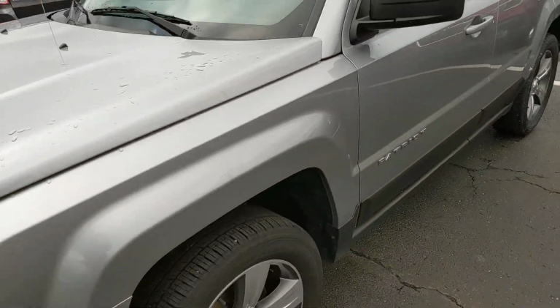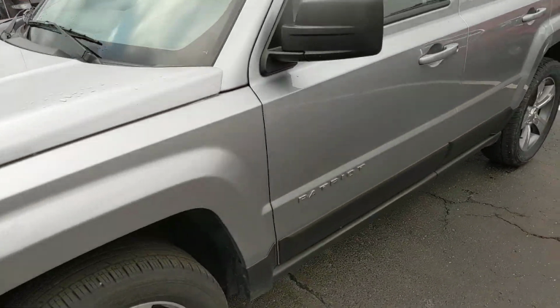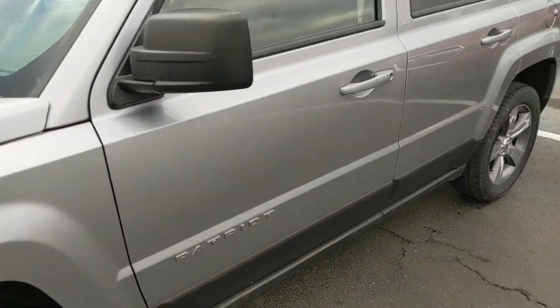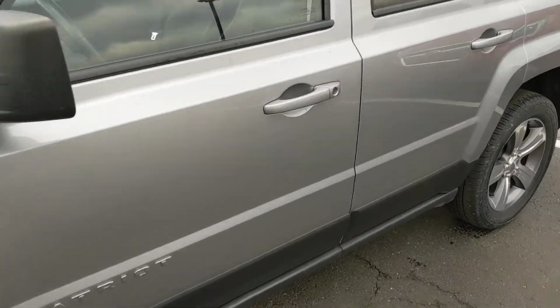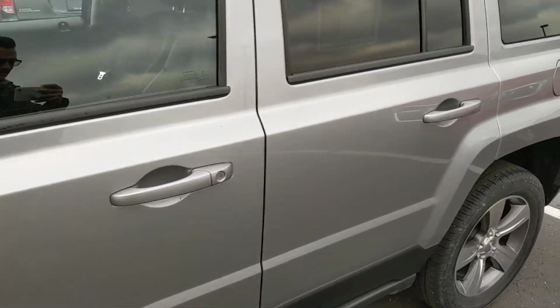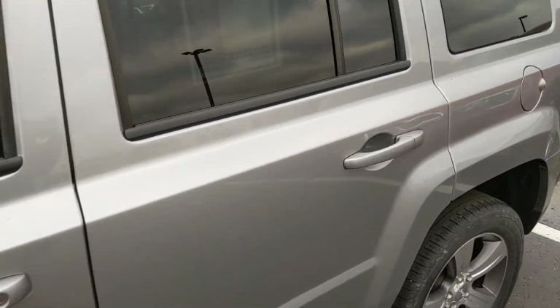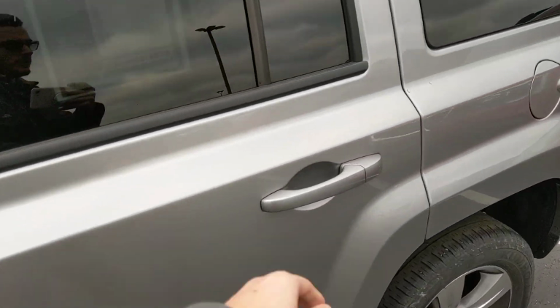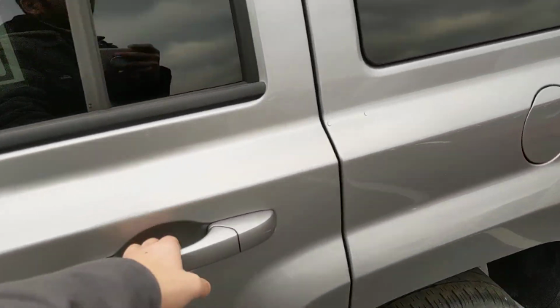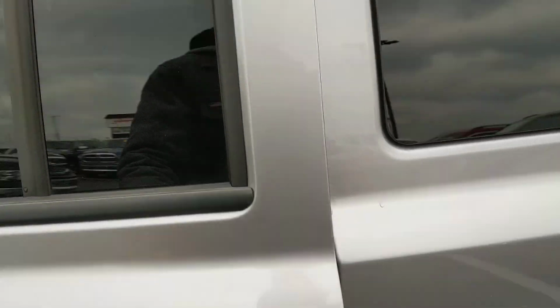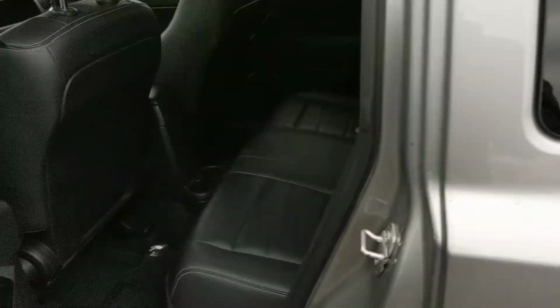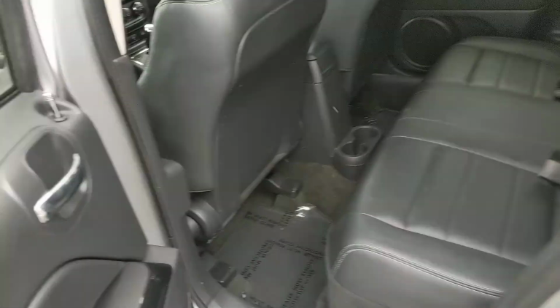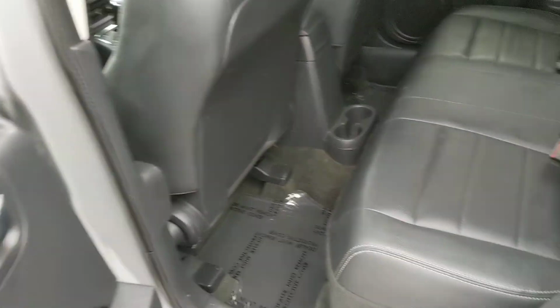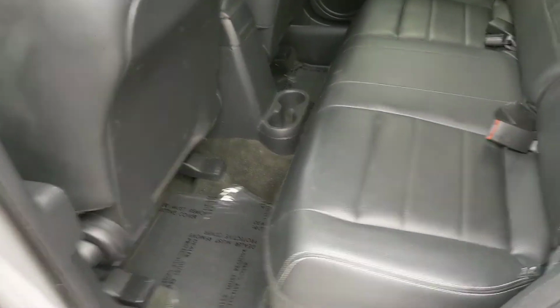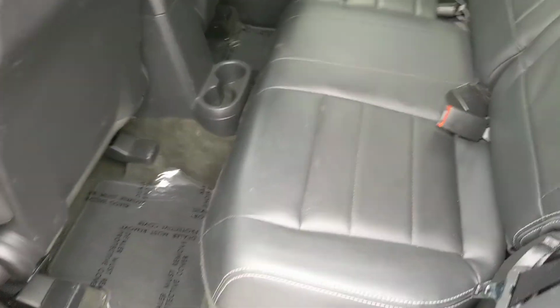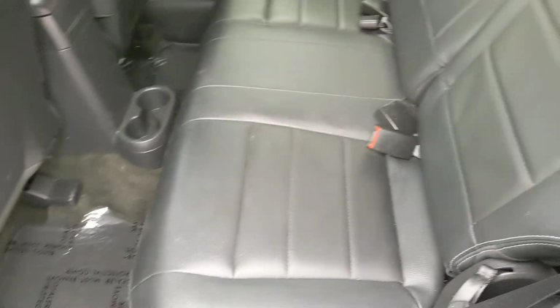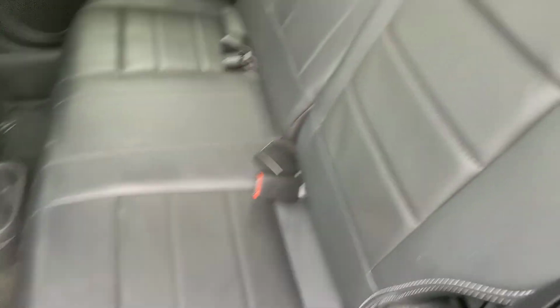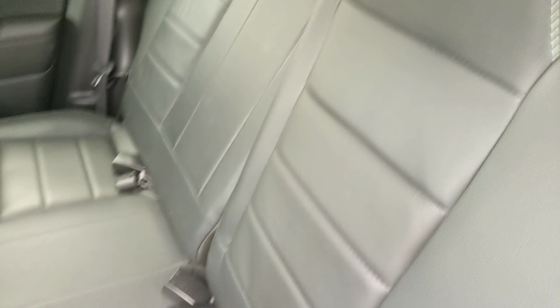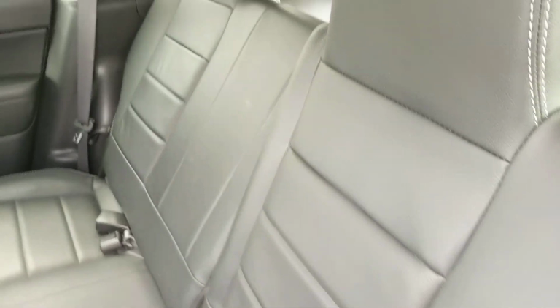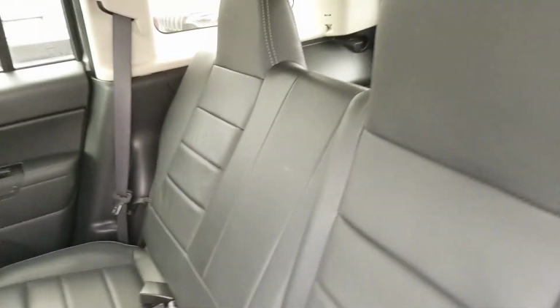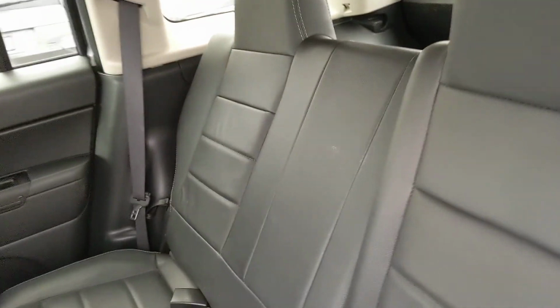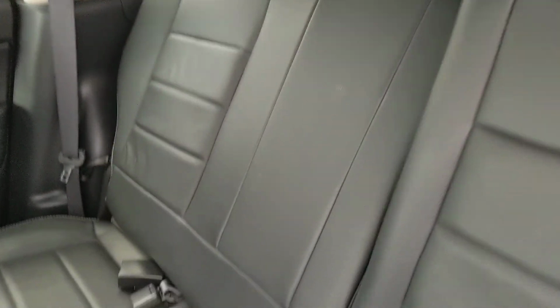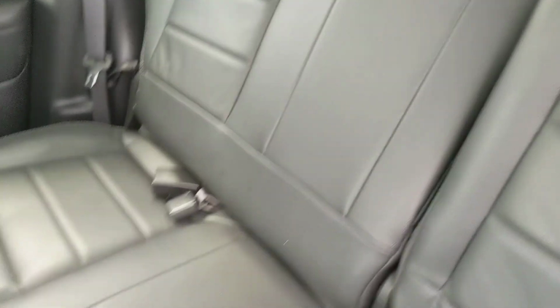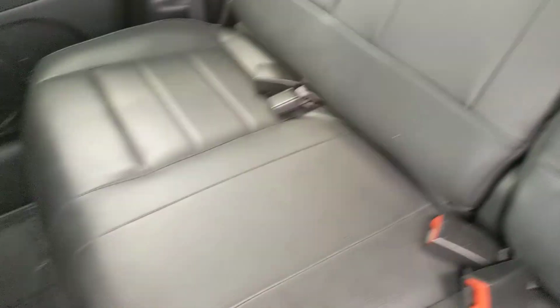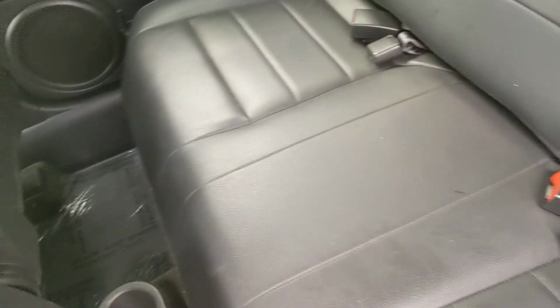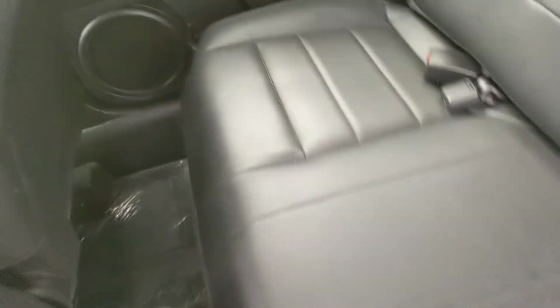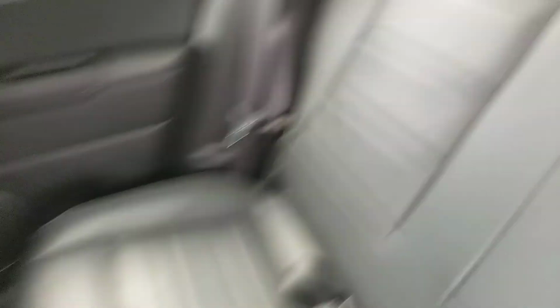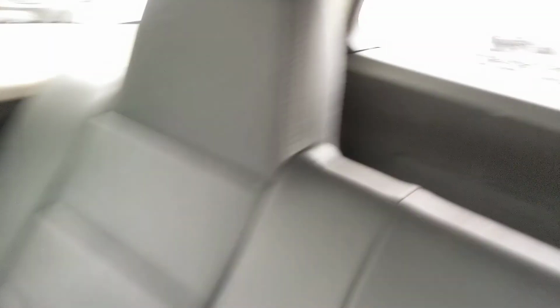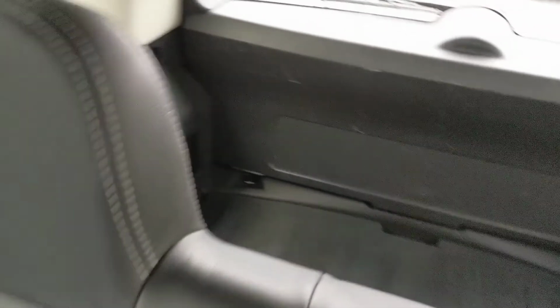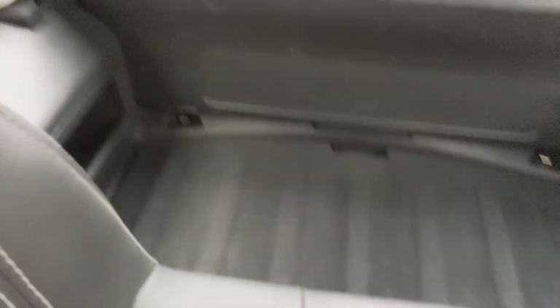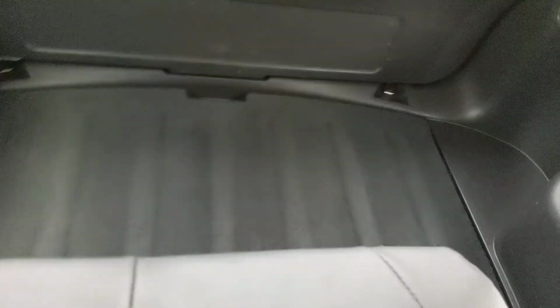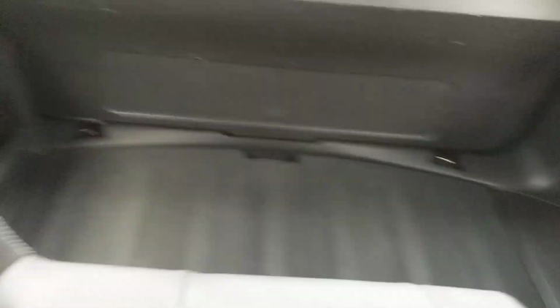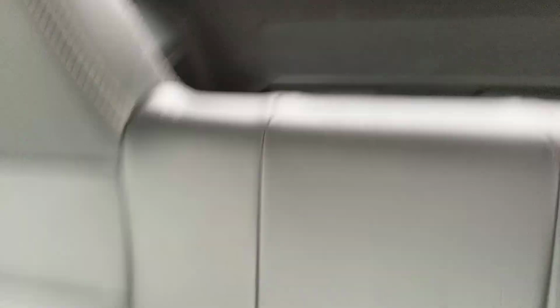We can hop onto the inside here for you. Leather interior. No rips, tears, or punctures. No smoky smells or anything of that nature.